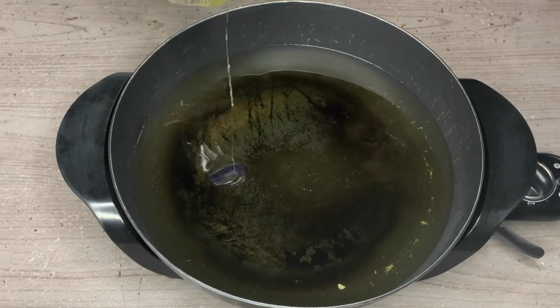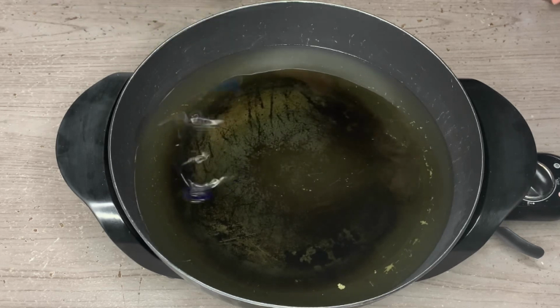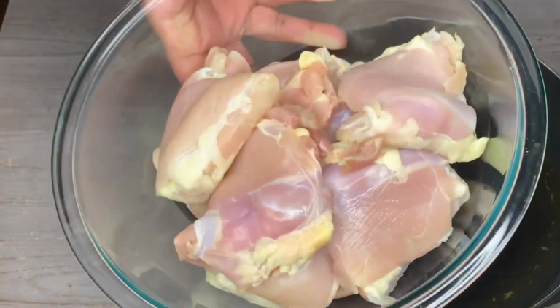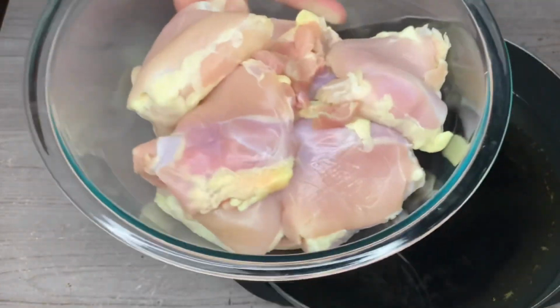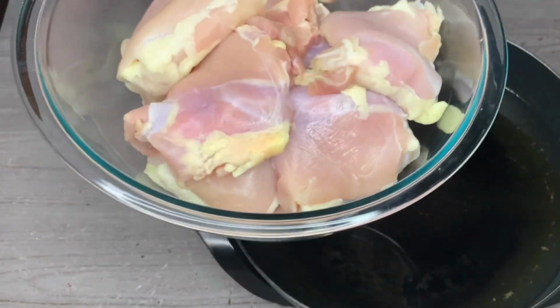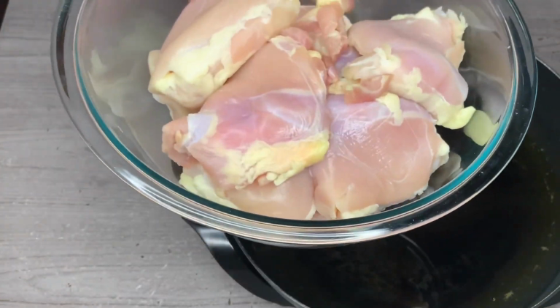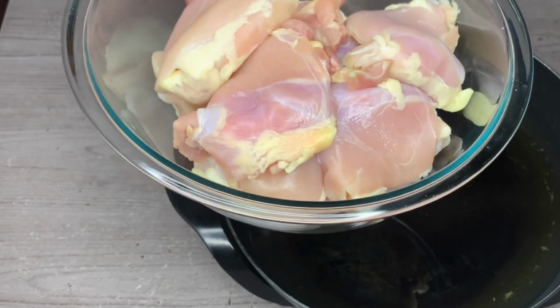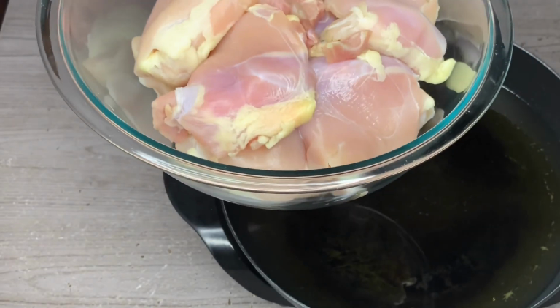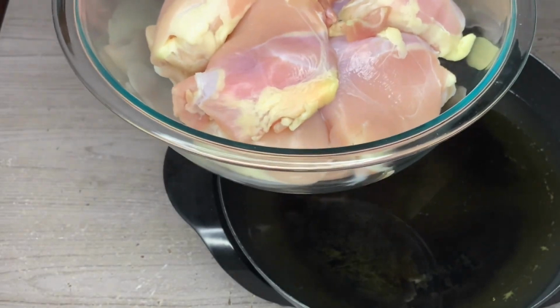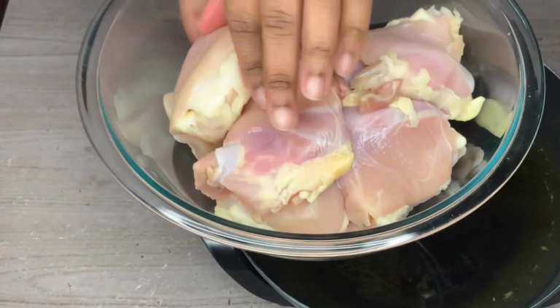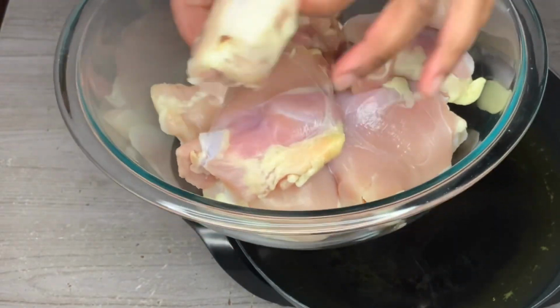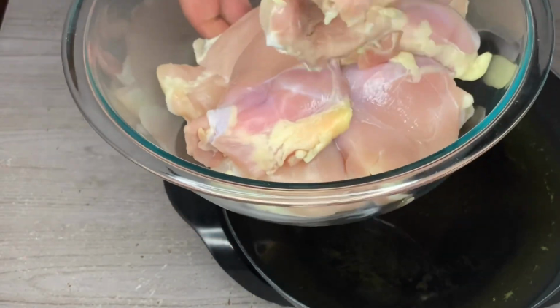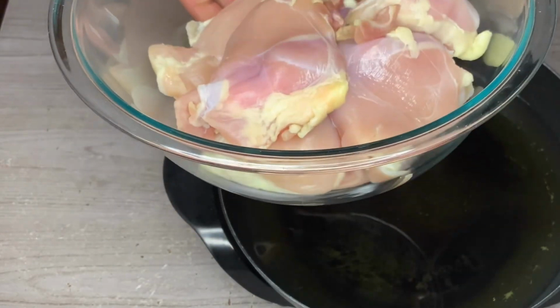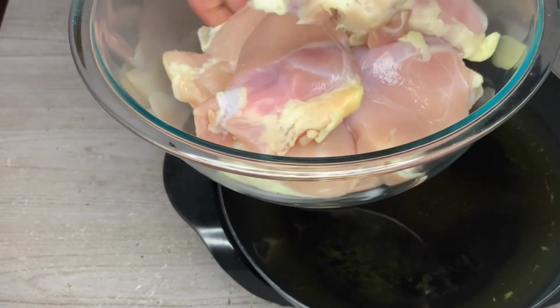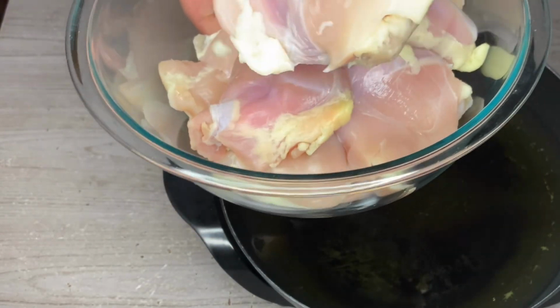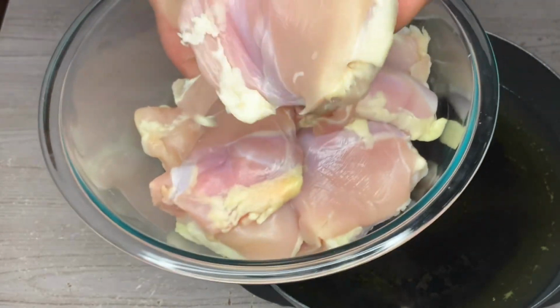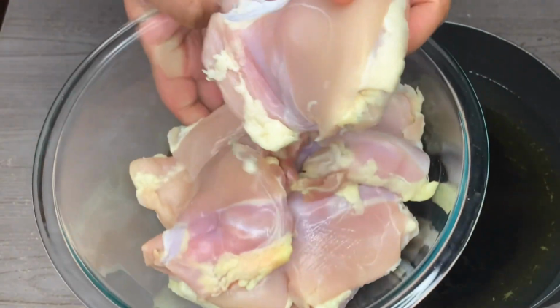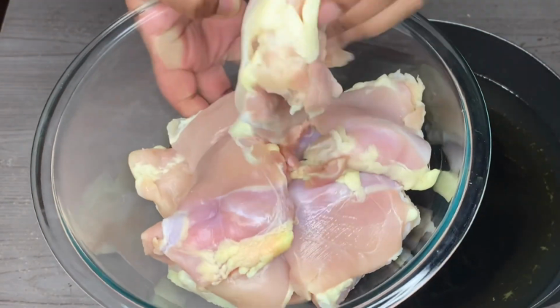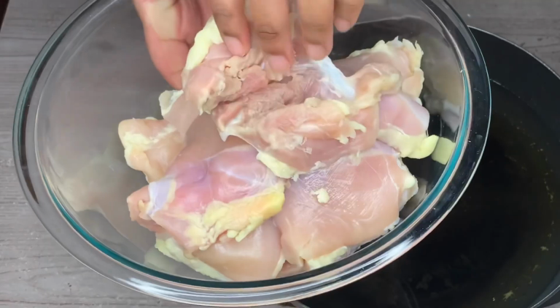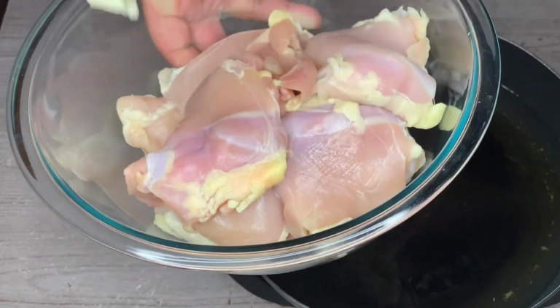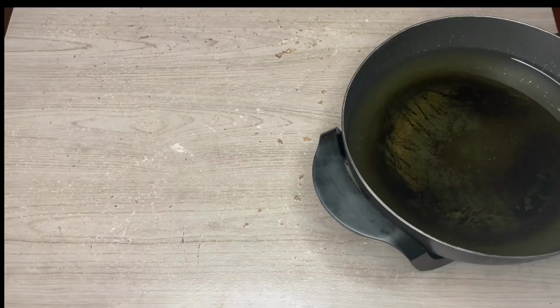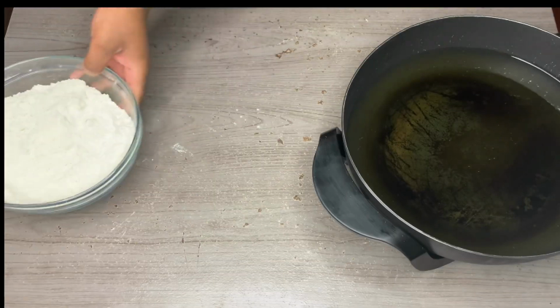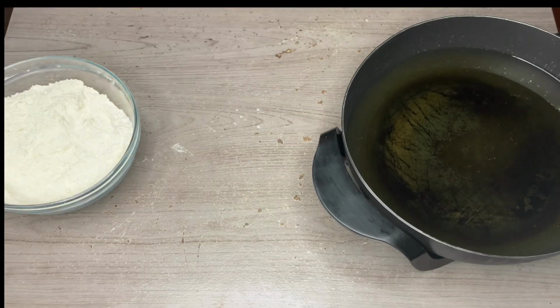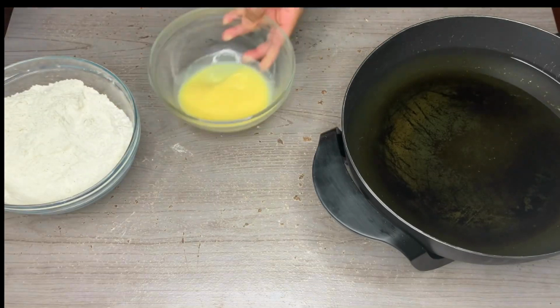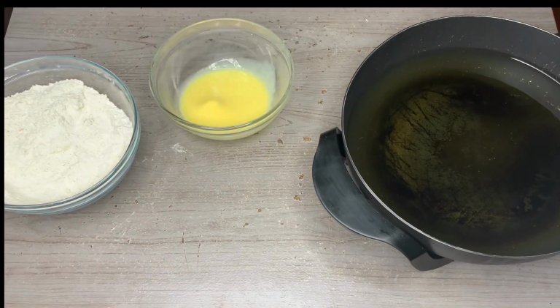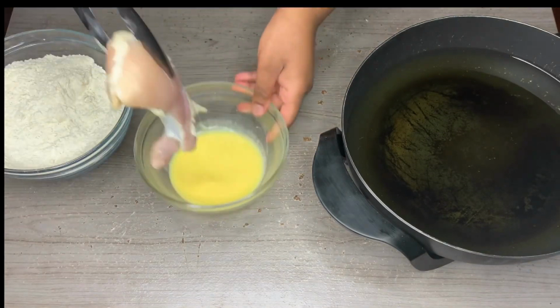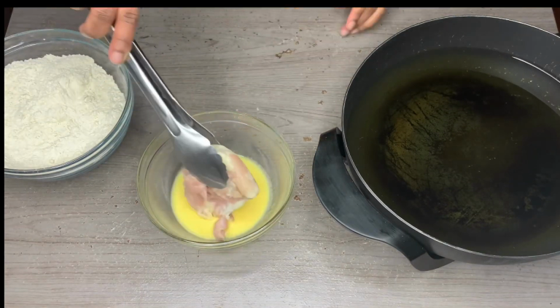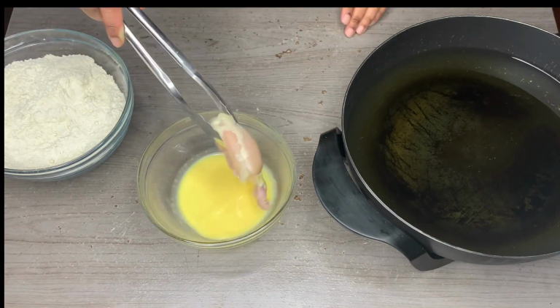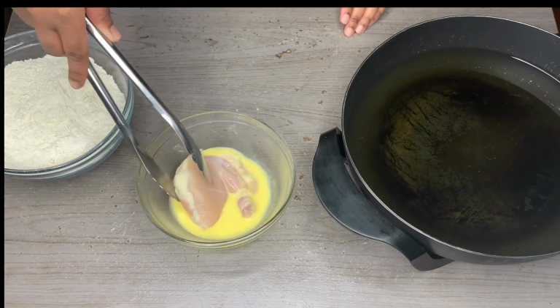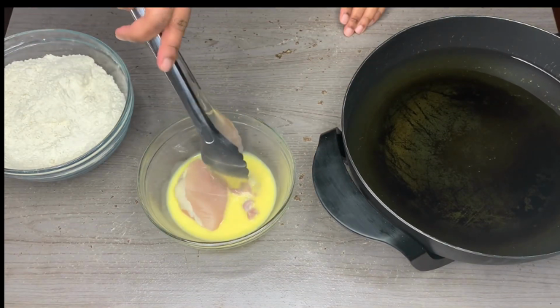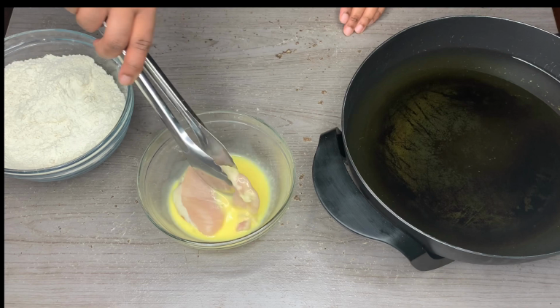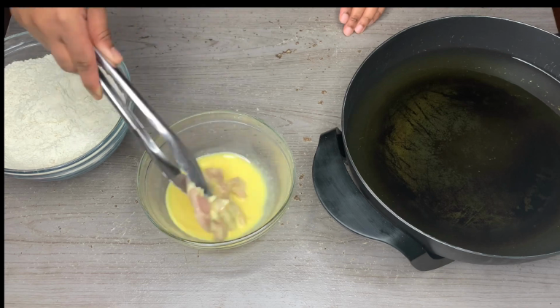I'm taking some boneless chicken thighs — you can use bone-in if you like — but we want to make sure we pat these down dry with paper towel. We want them dry. Now we're going to take our chicken thigh and dip it into our egg and milk mixture.